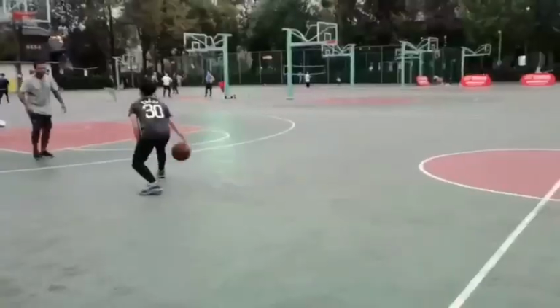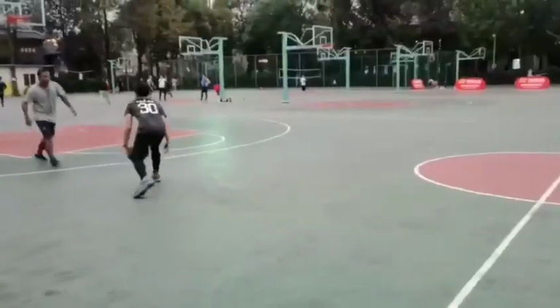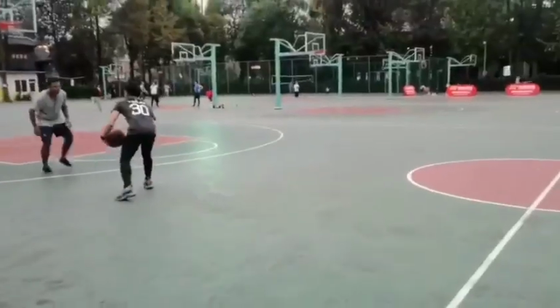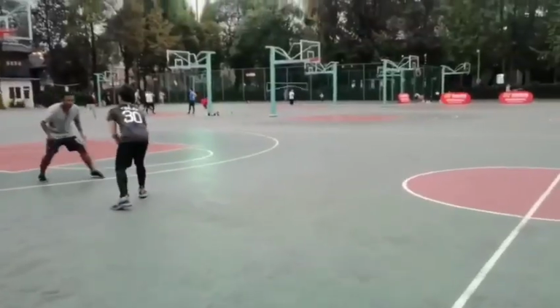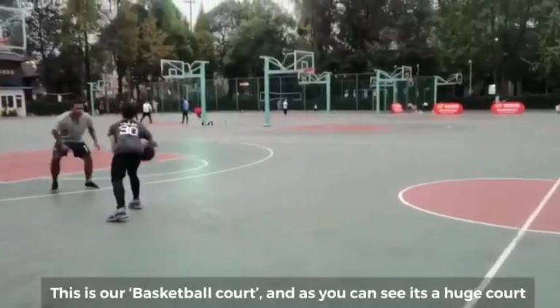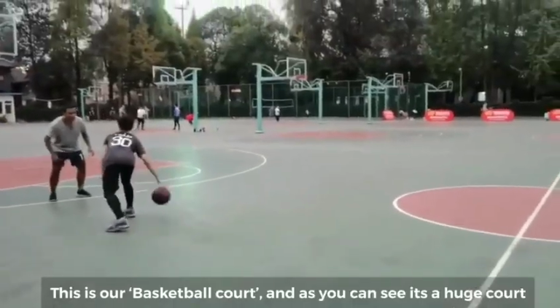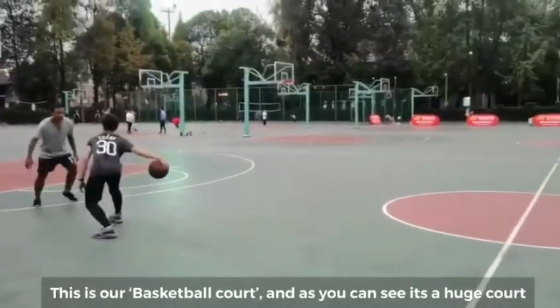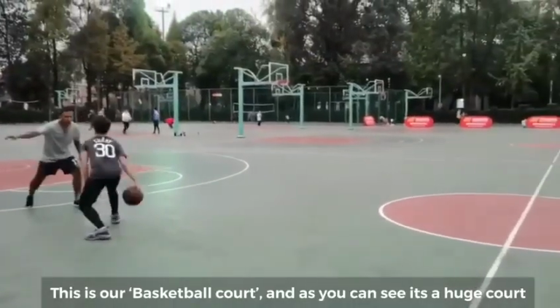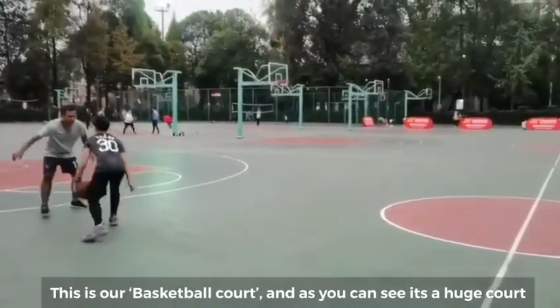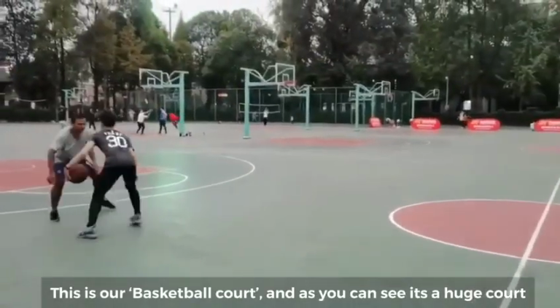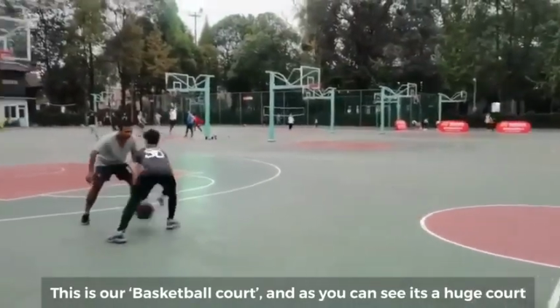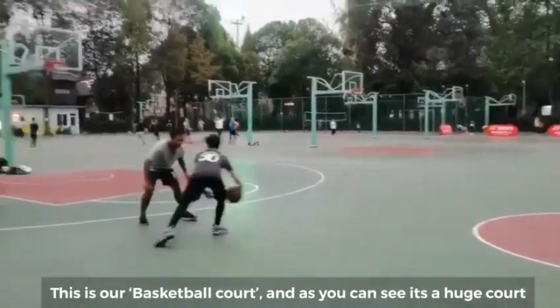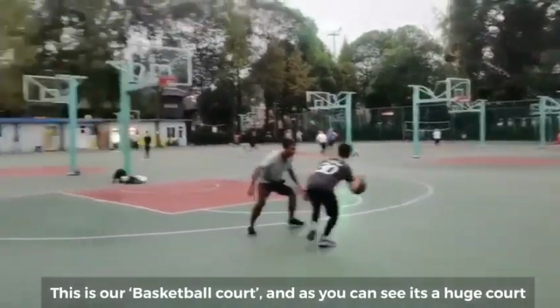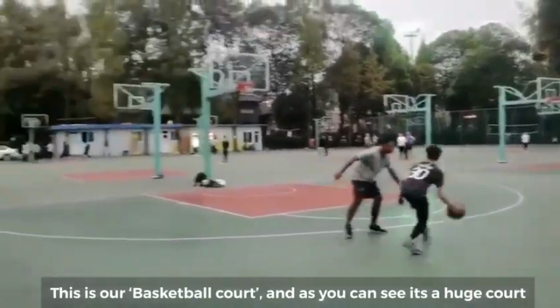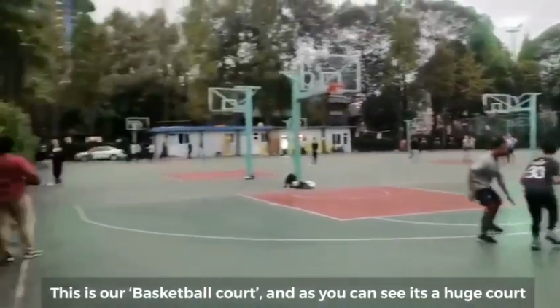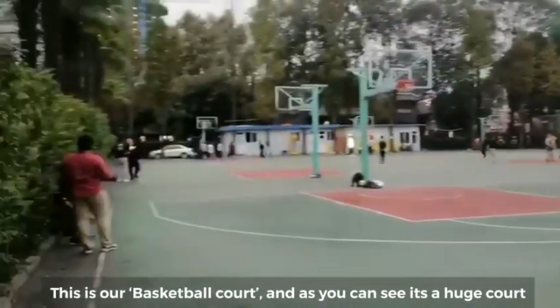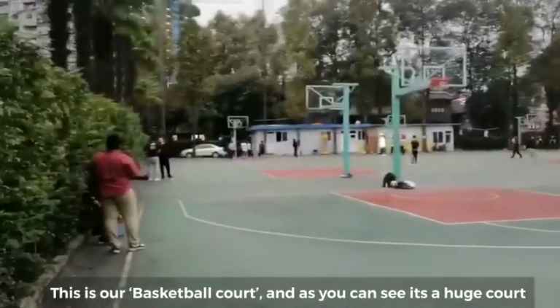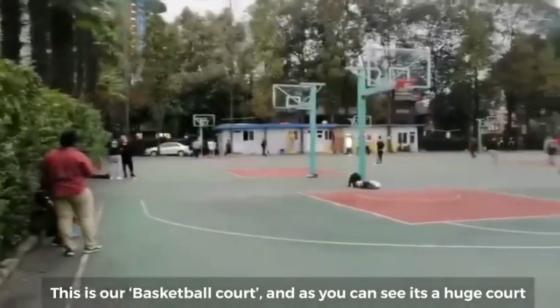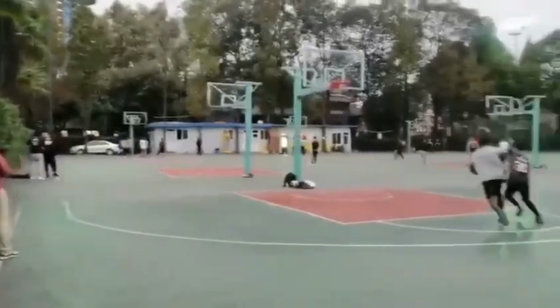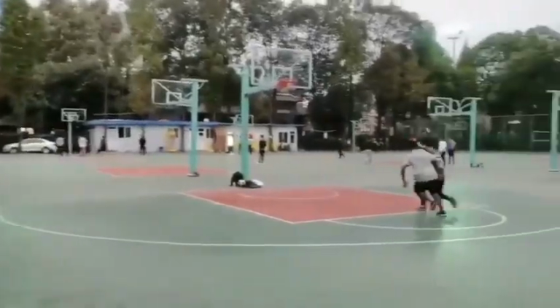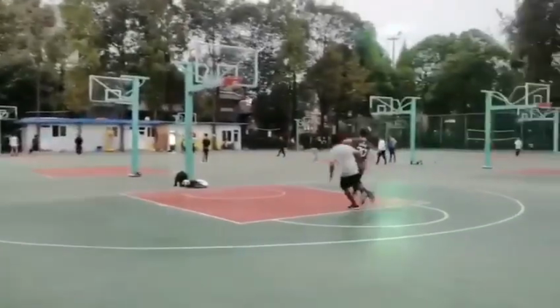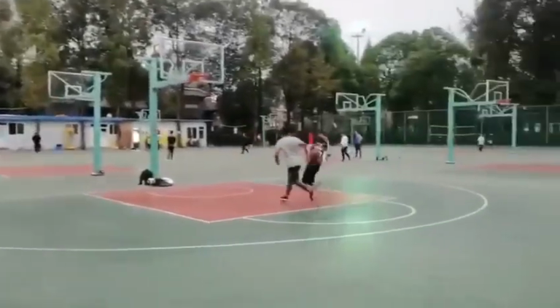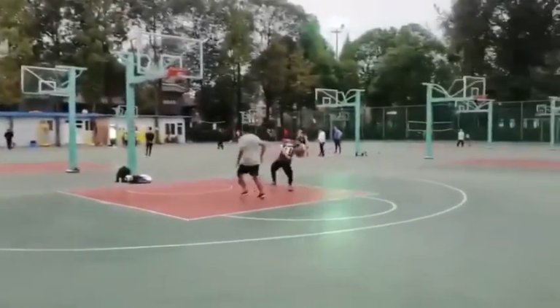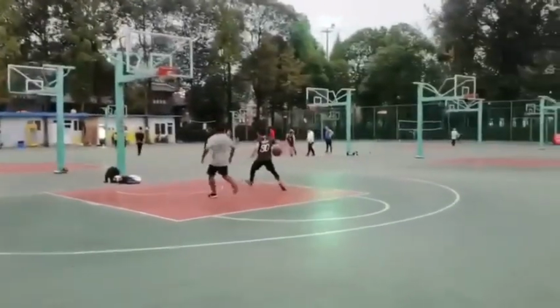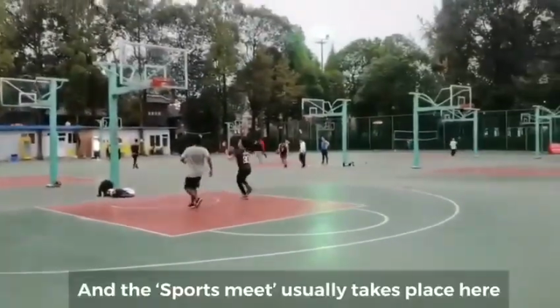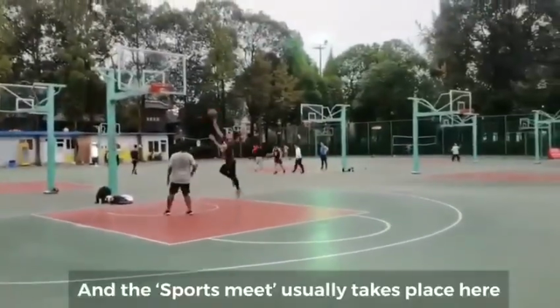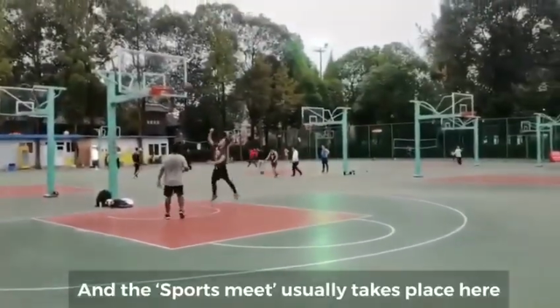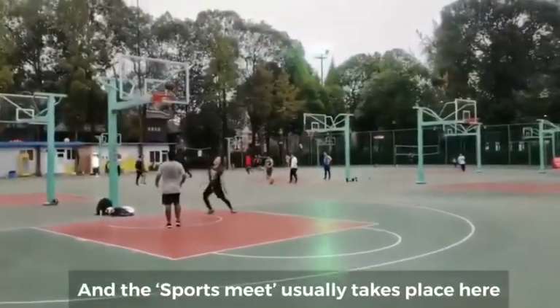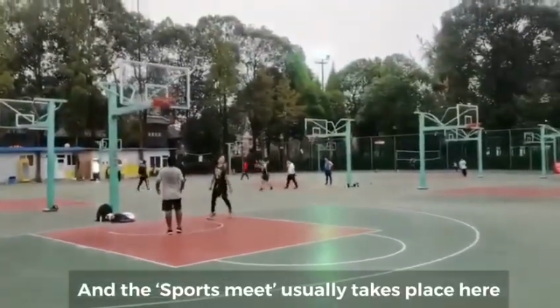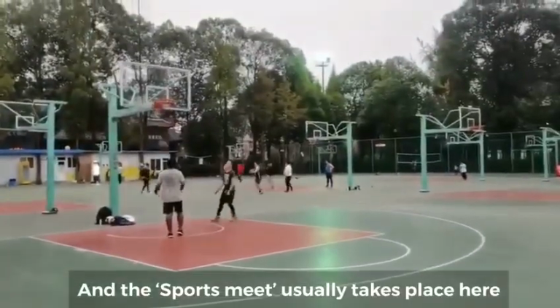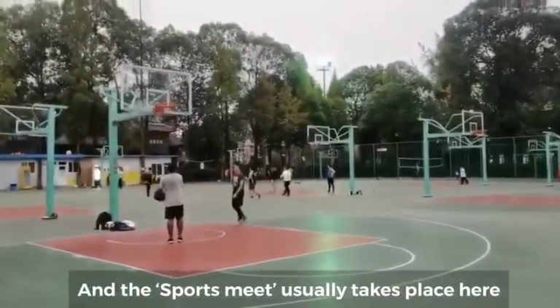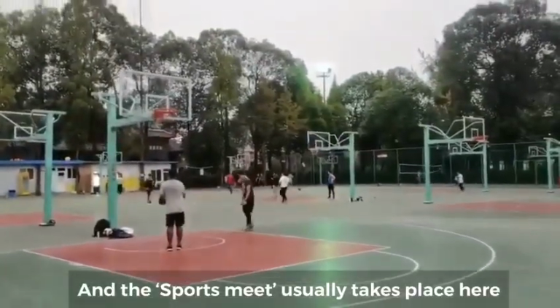This is our basketball court, and as you can see it's a huge court. Sports meets usually take place over here.